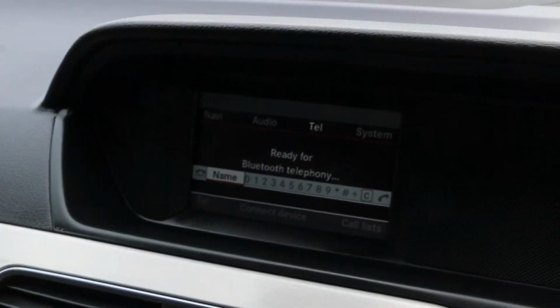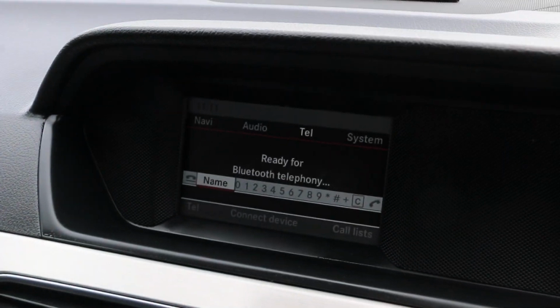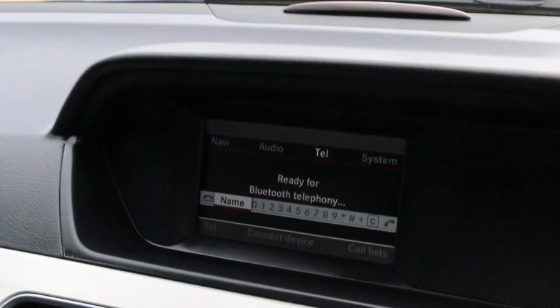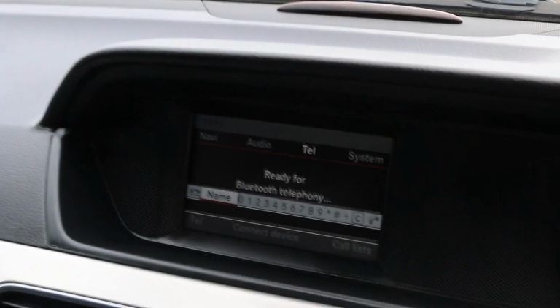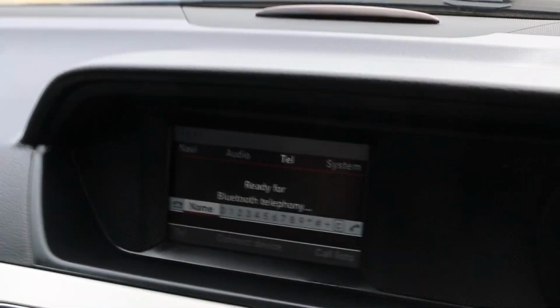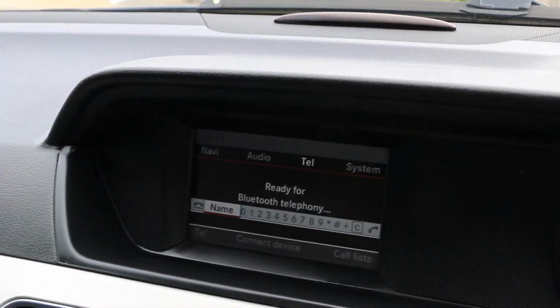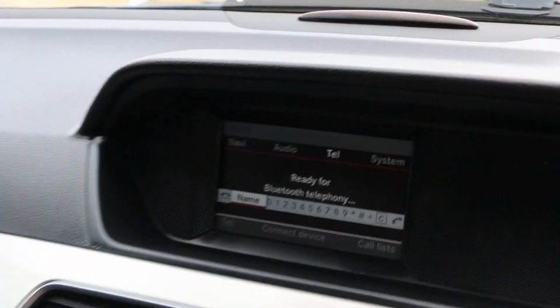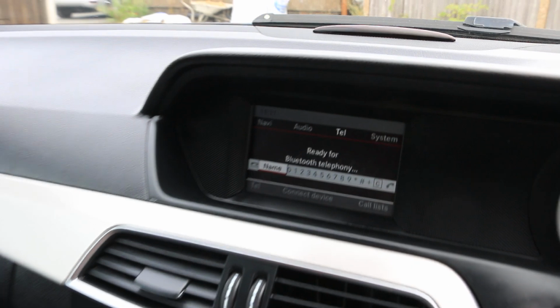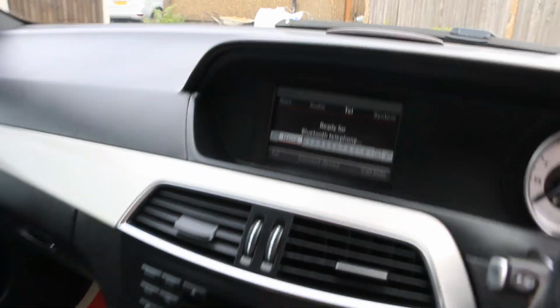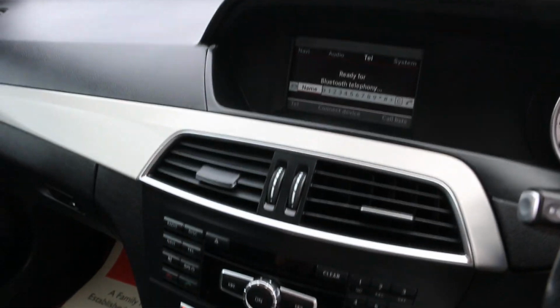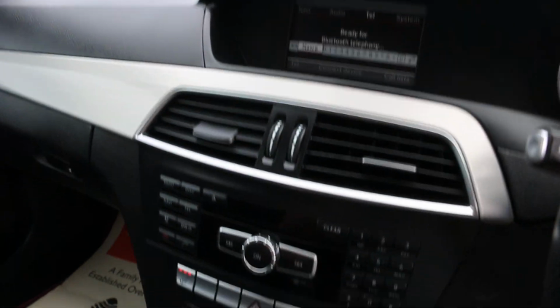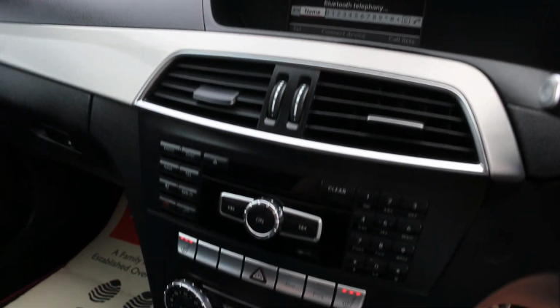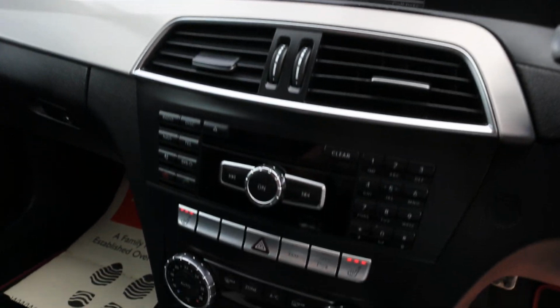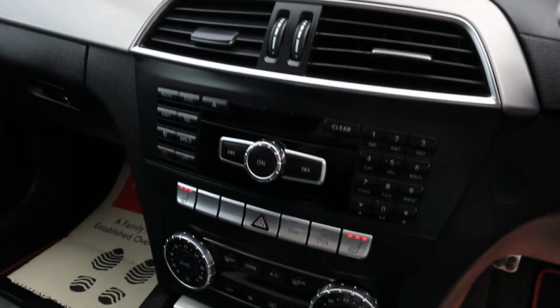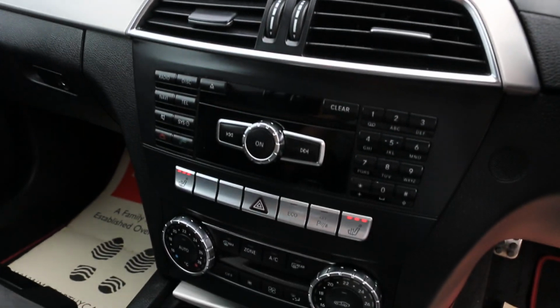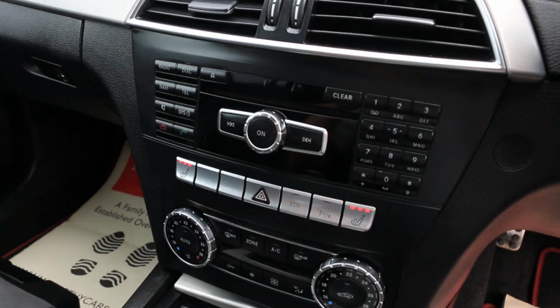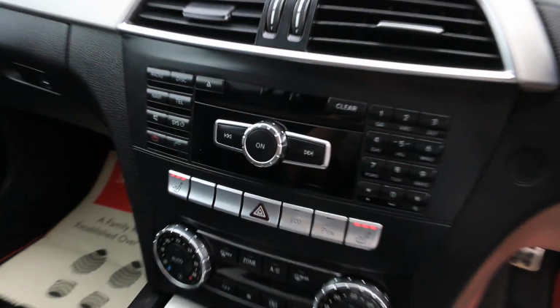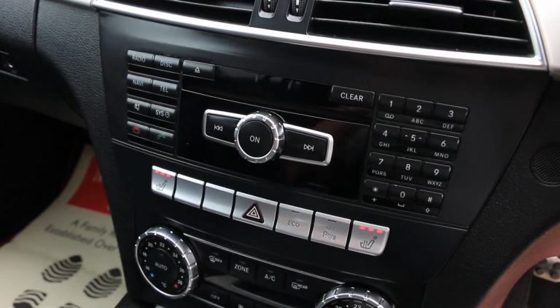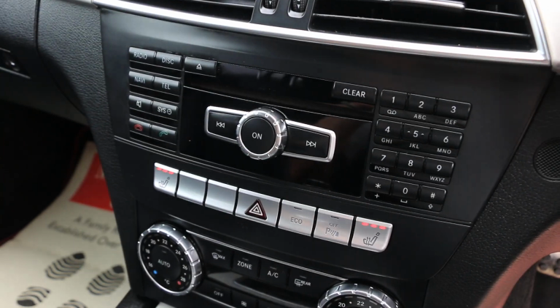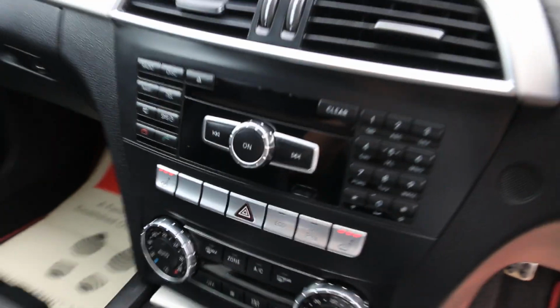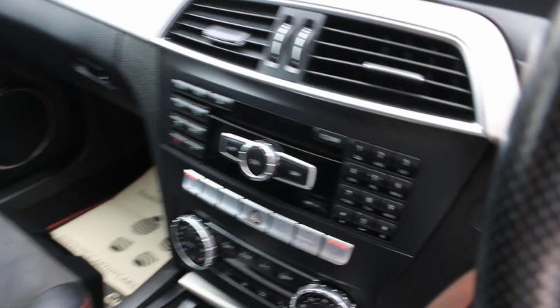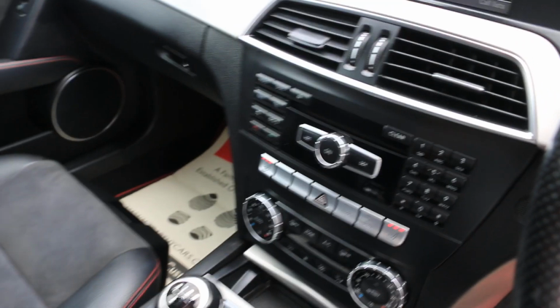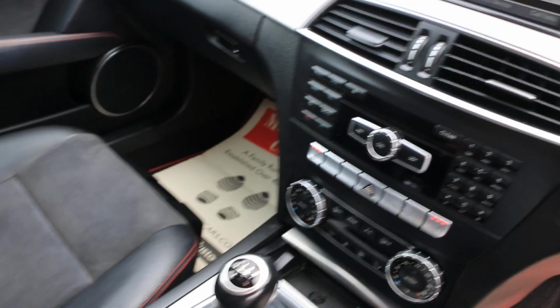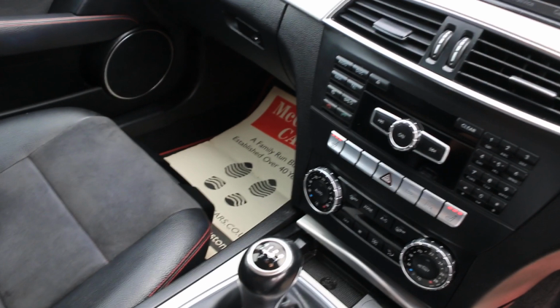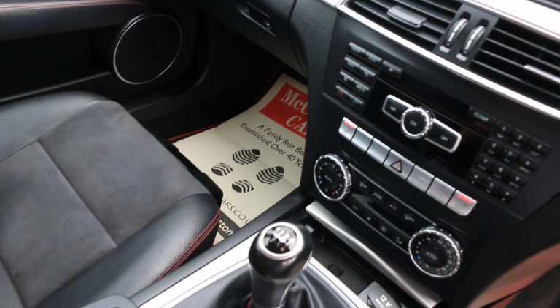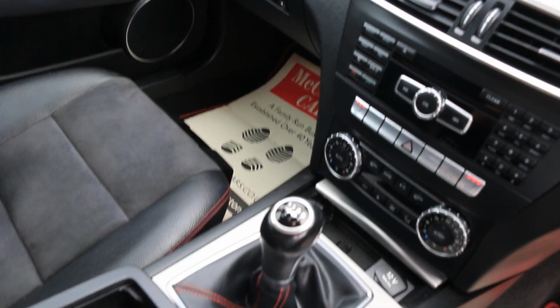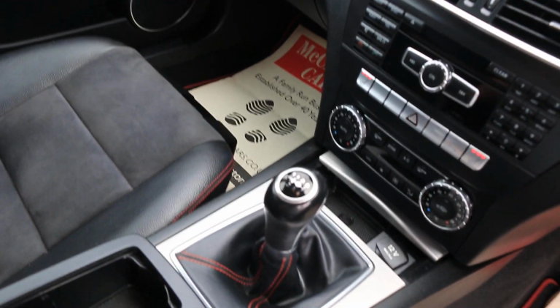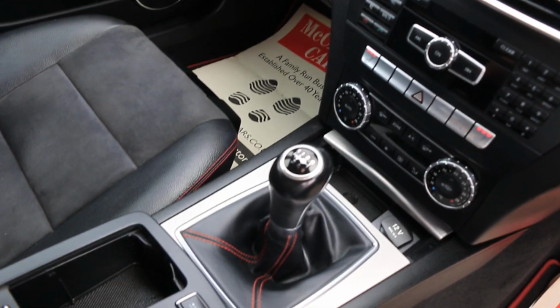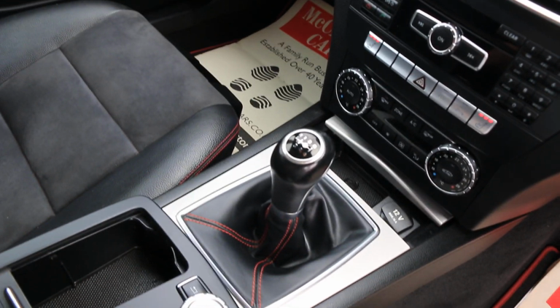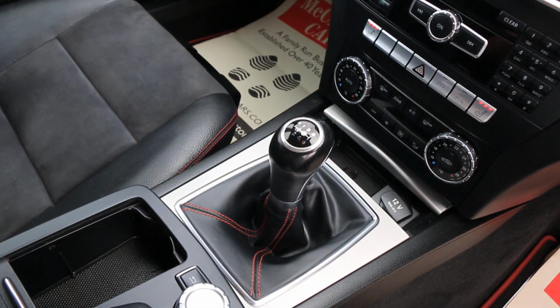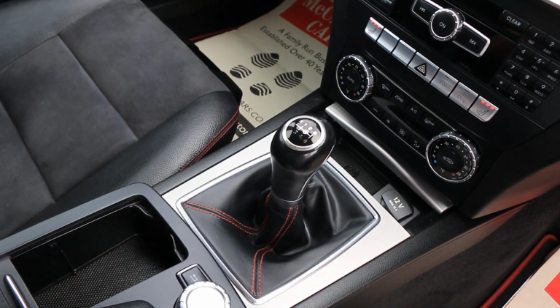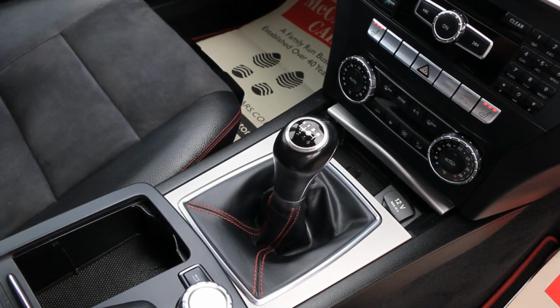Connectivity includes Bluetooth, telephone connection, and Bluetooth audio. The car also has heated seats, two-zone climate control aircon, and a six-speed manual gearbox.